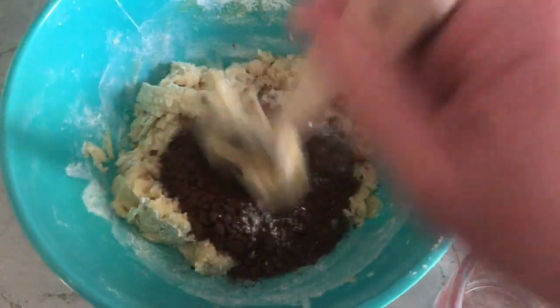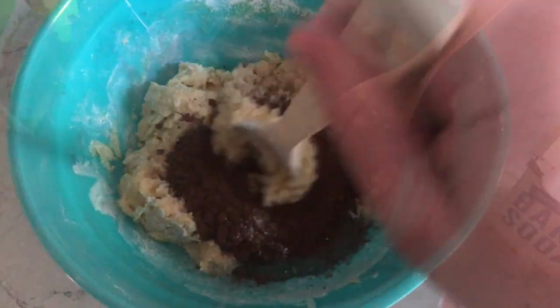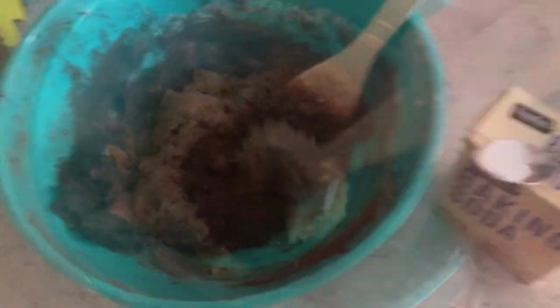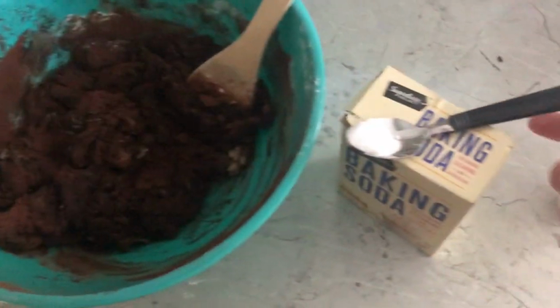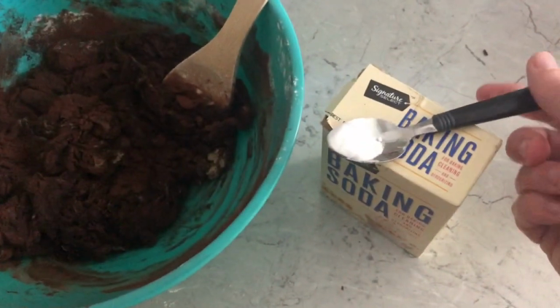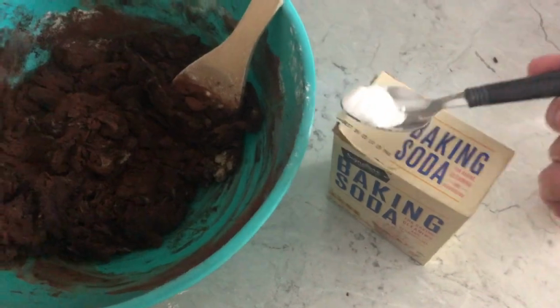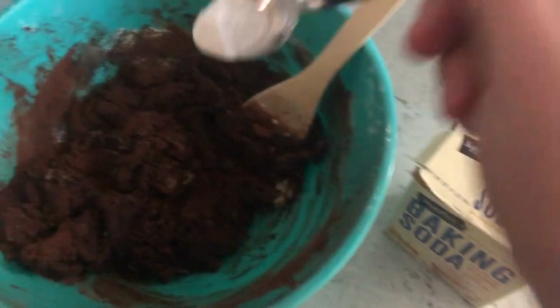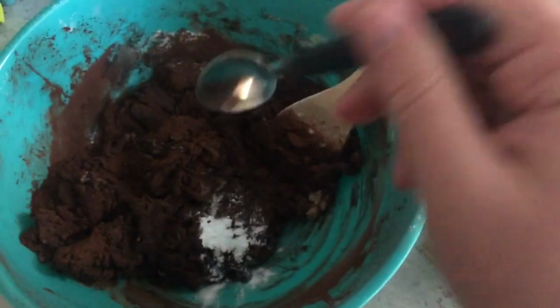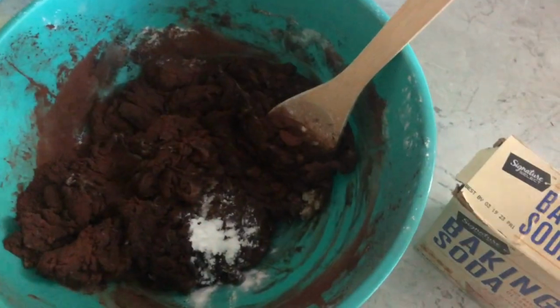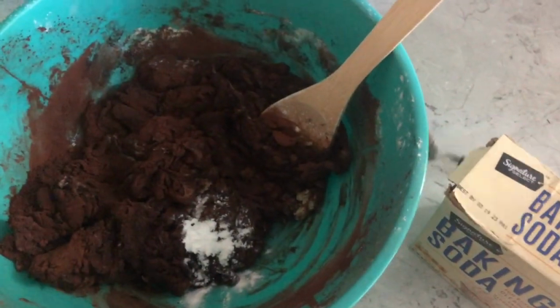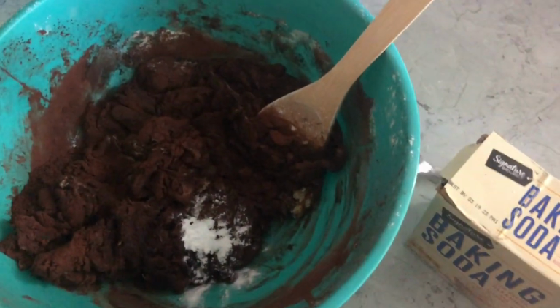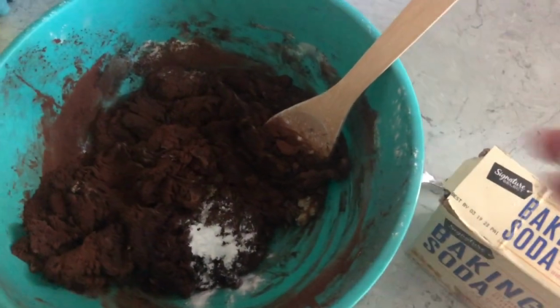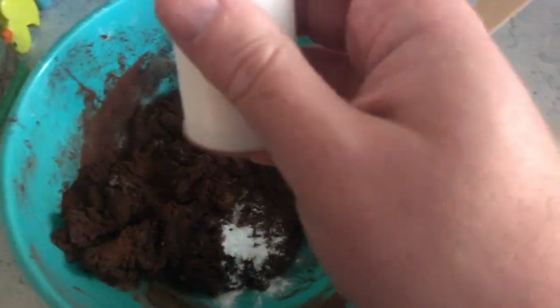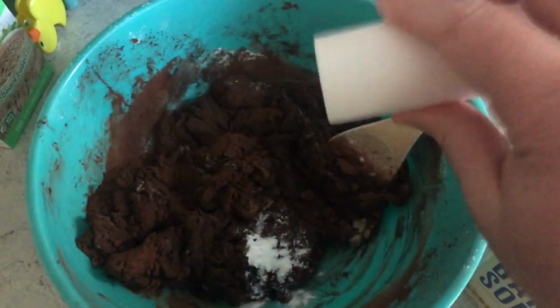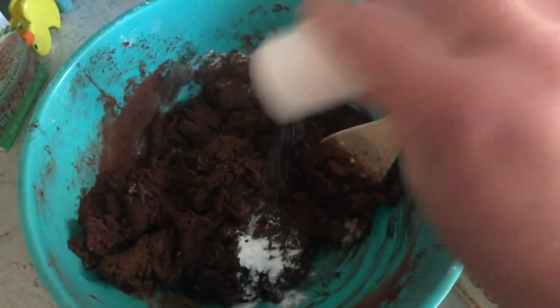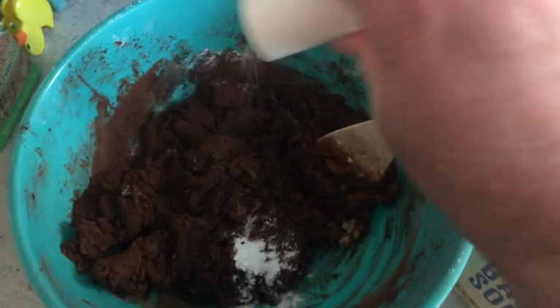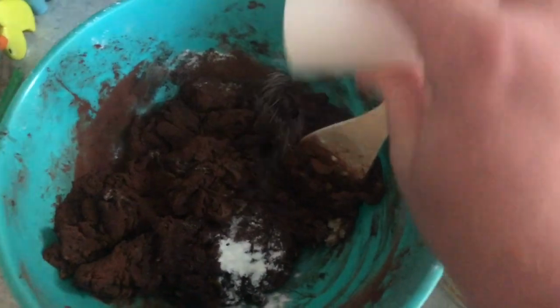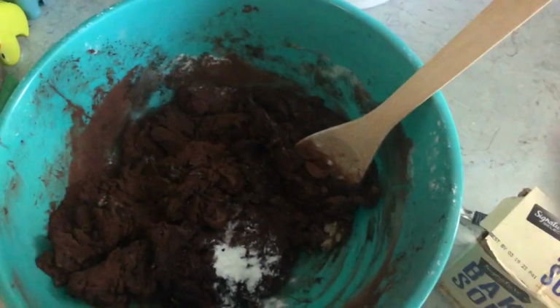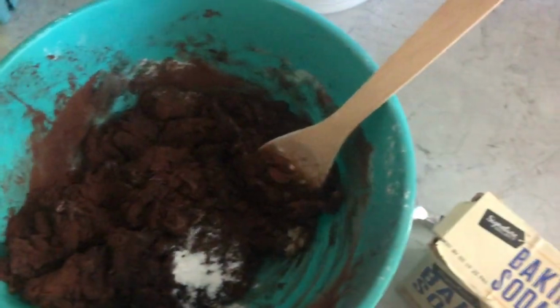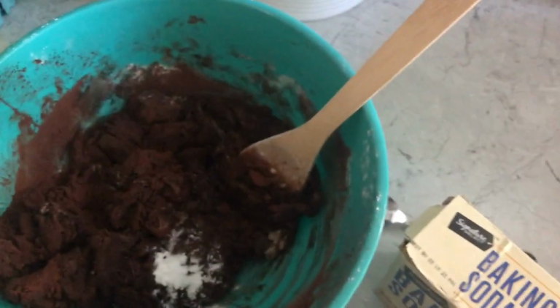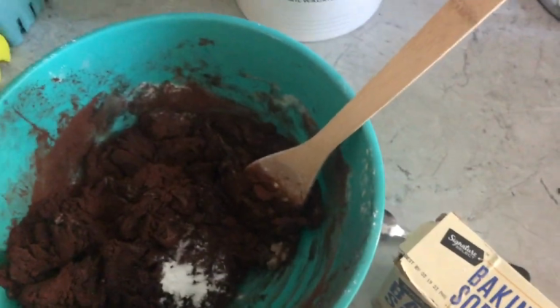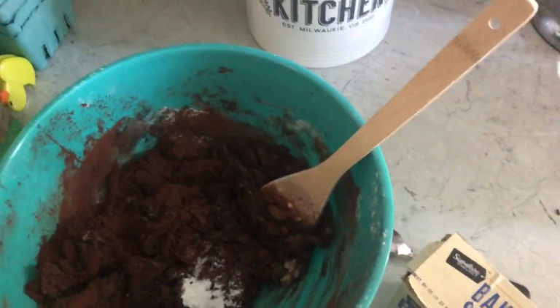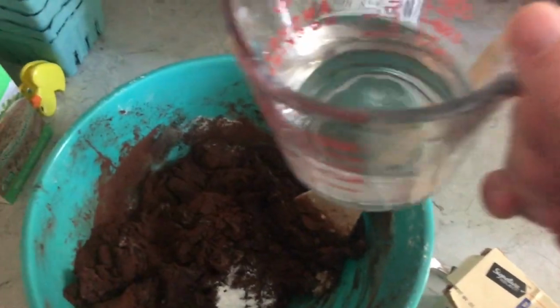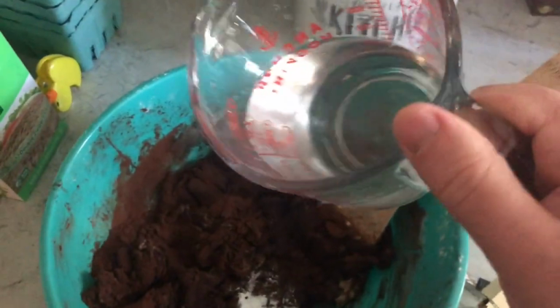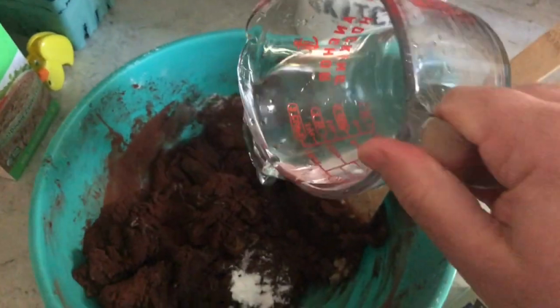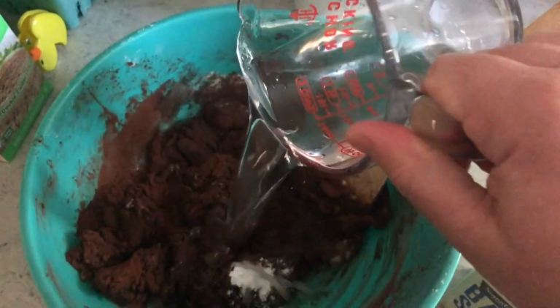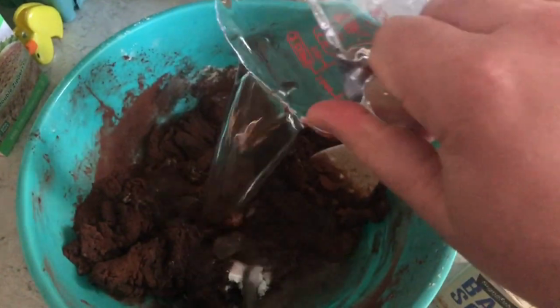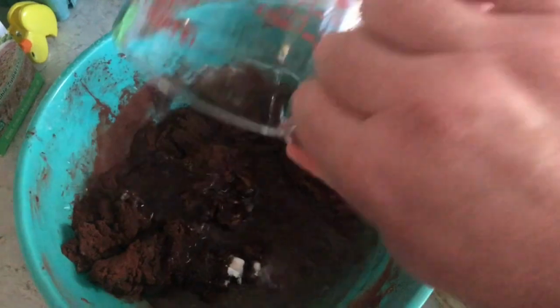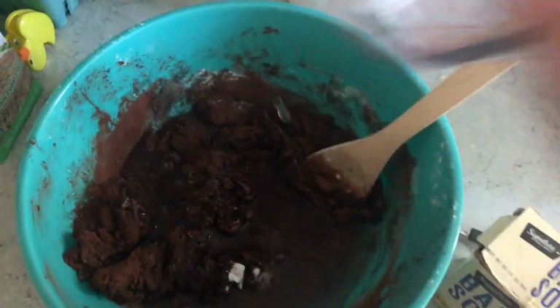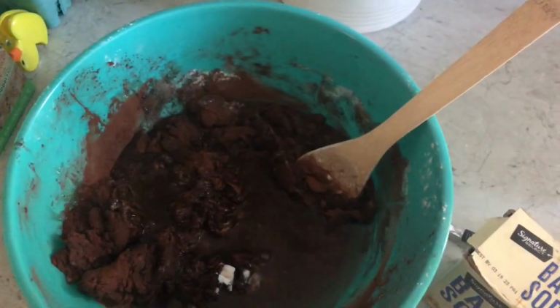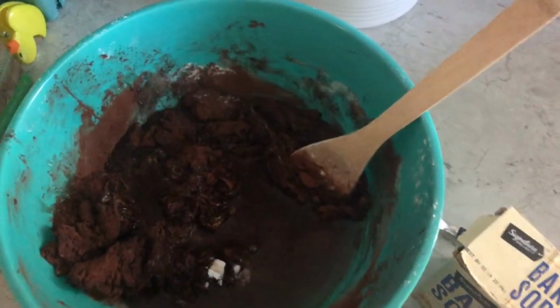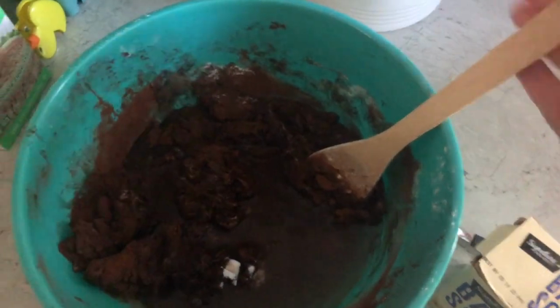Very good. Next comes baking soda, half a teaspoon. And grab your salt shaker and shake out some salt into the bowl. We need to liquefy it with some water — one cup of water. Pour it in and begin mixing.